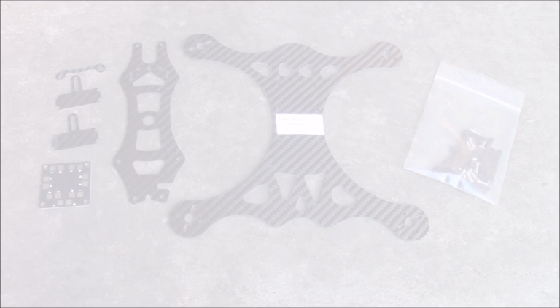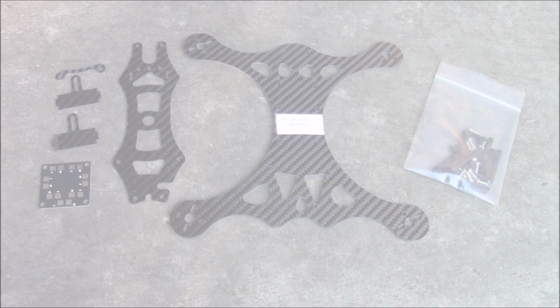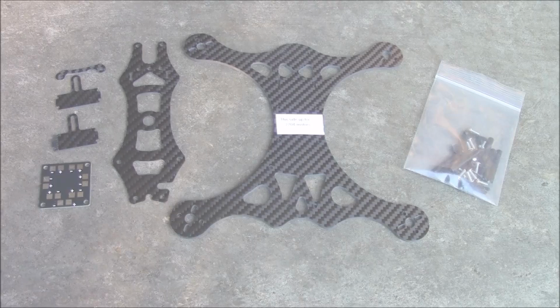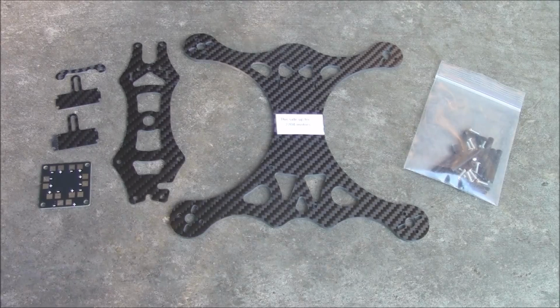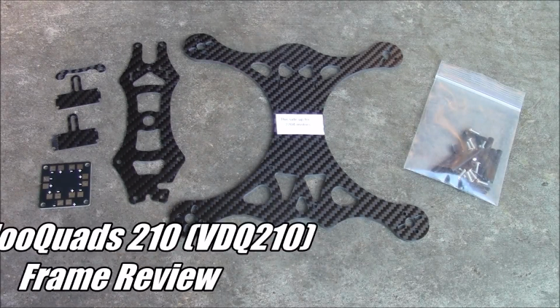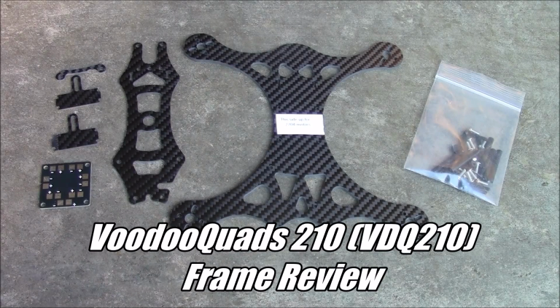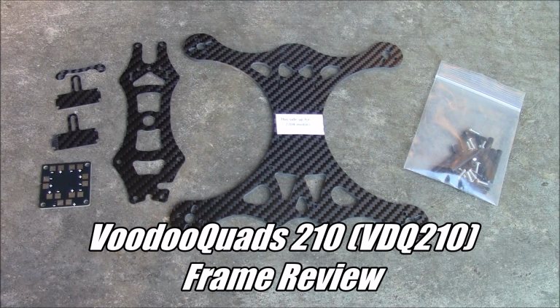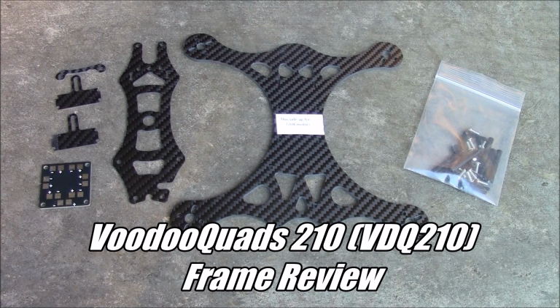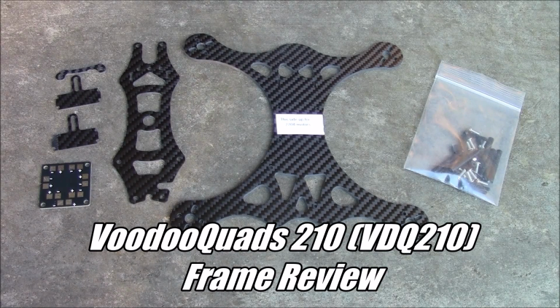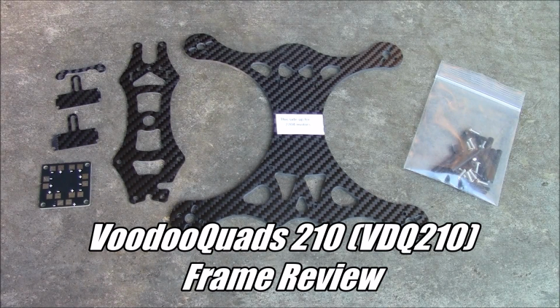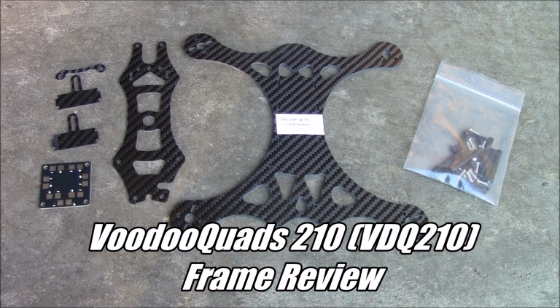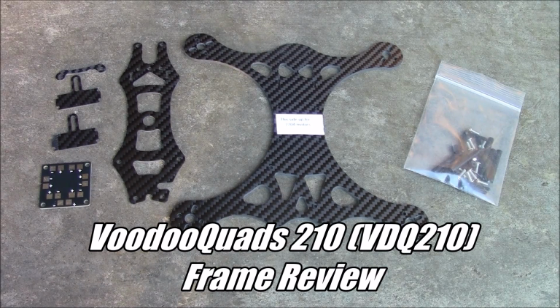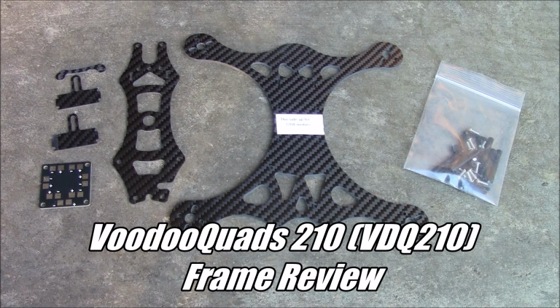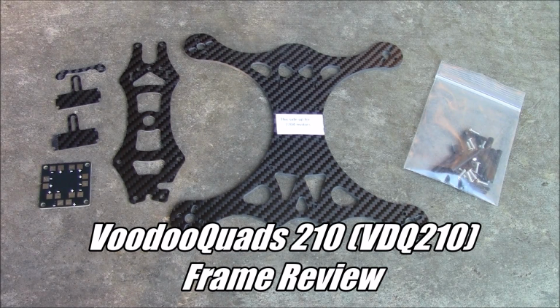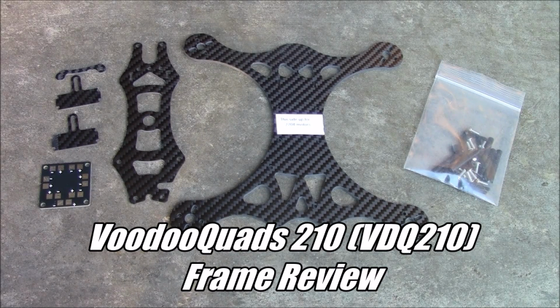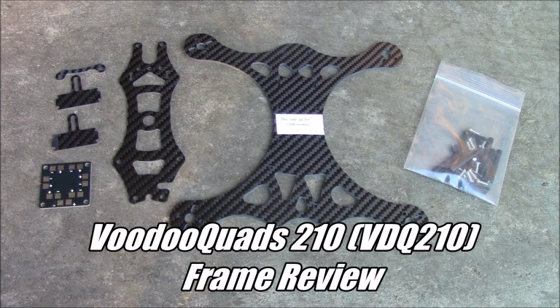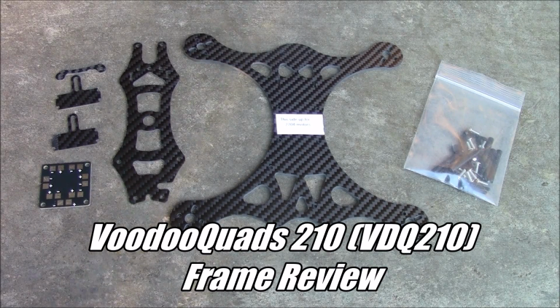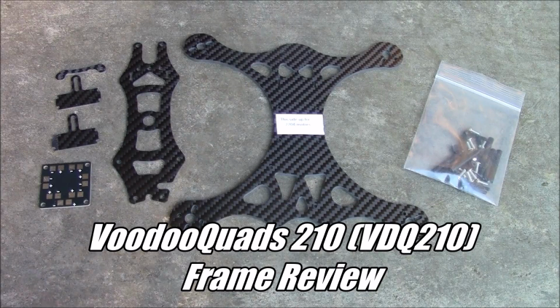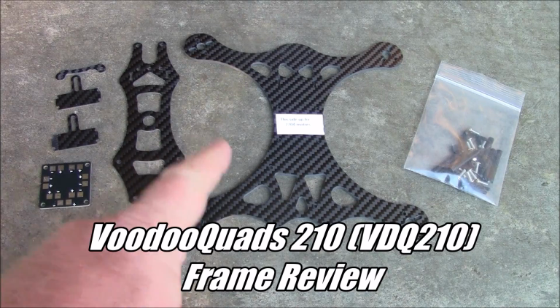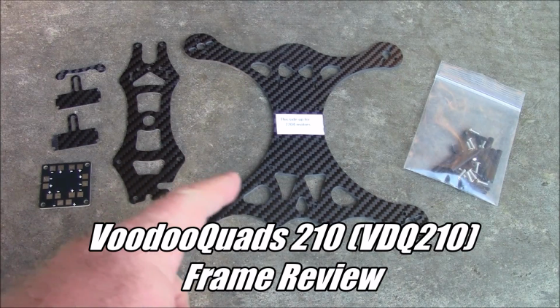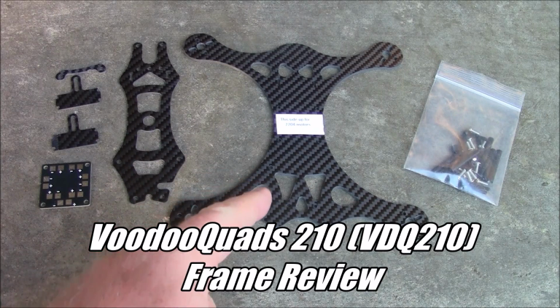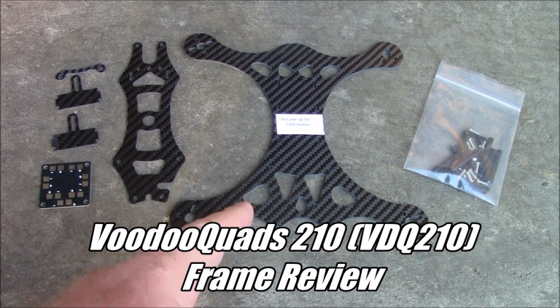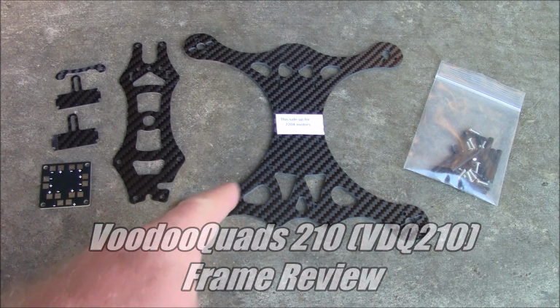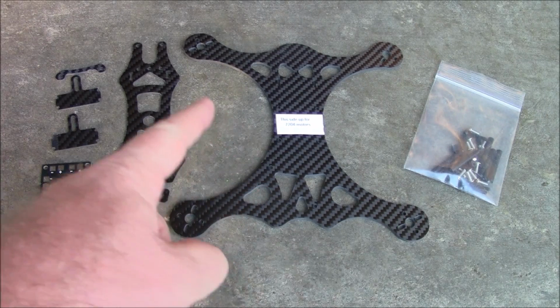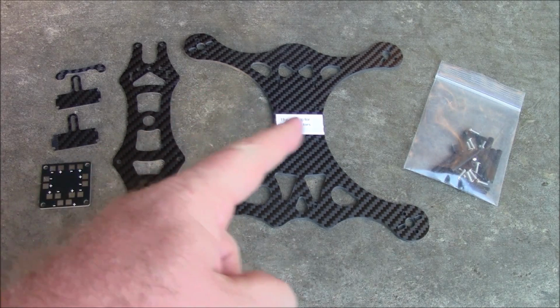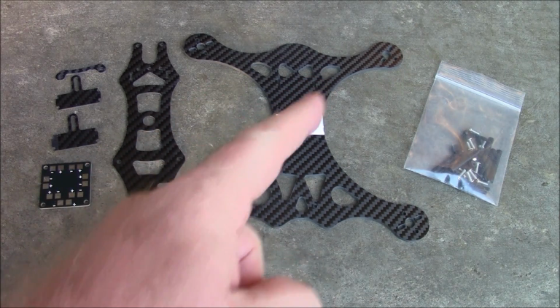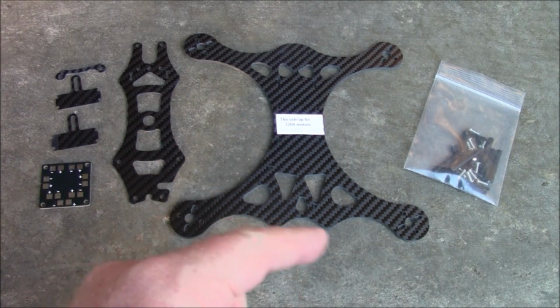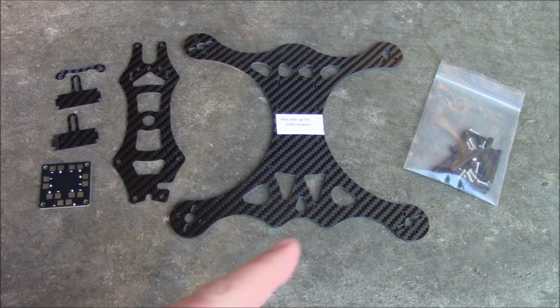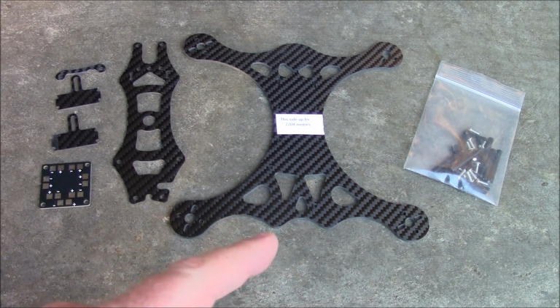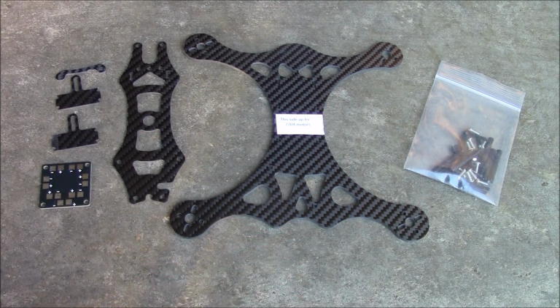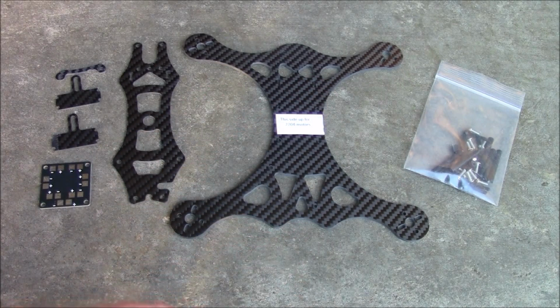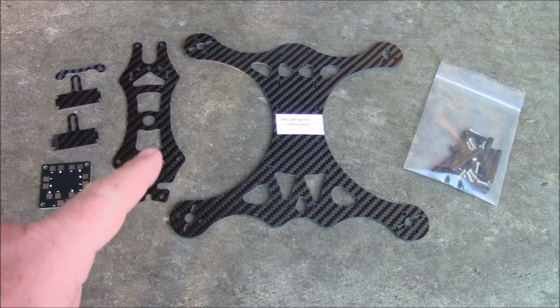Here today I have the VoodooQuads 210 quadcopter frame. This is a little bit smaller than its big brother the 250. Of course it comes with a single main plate. The arms are not detachable, just like the big 250.